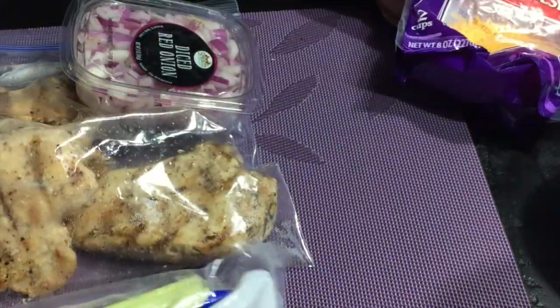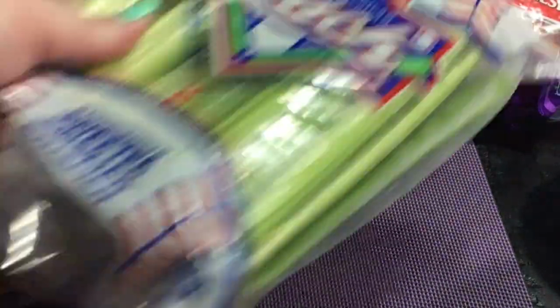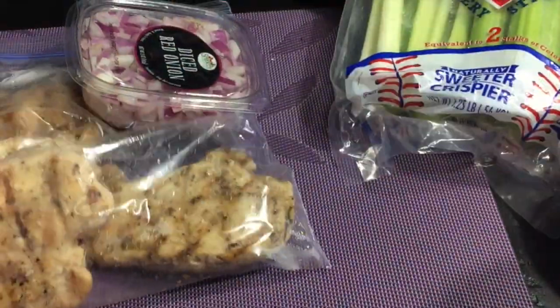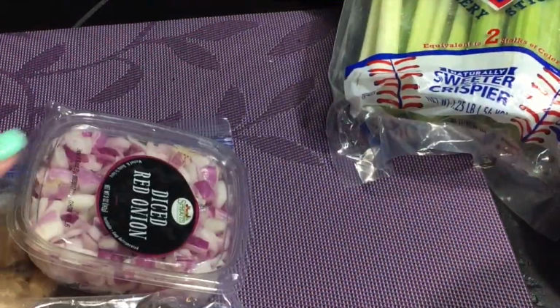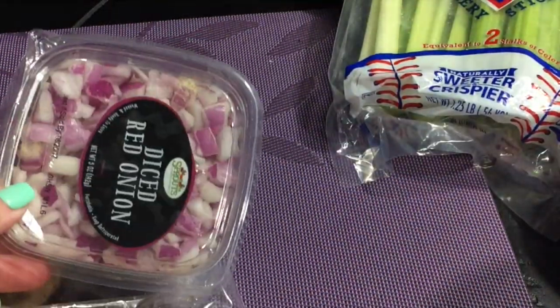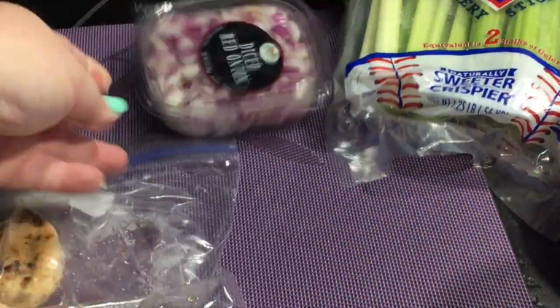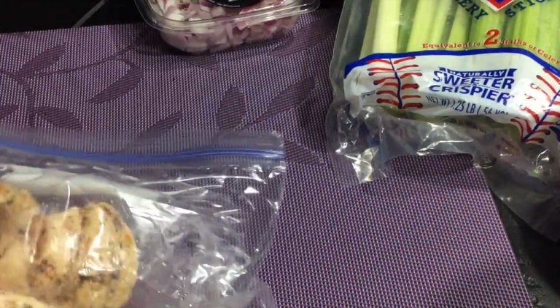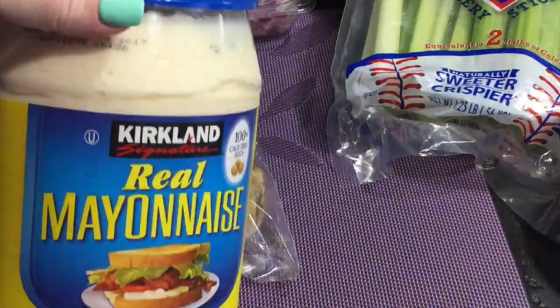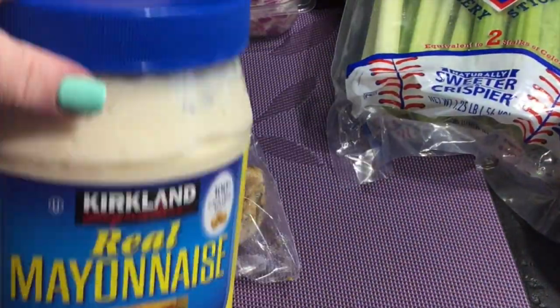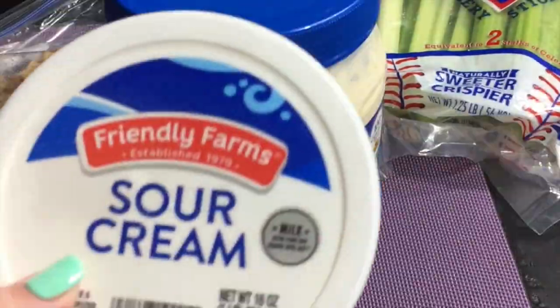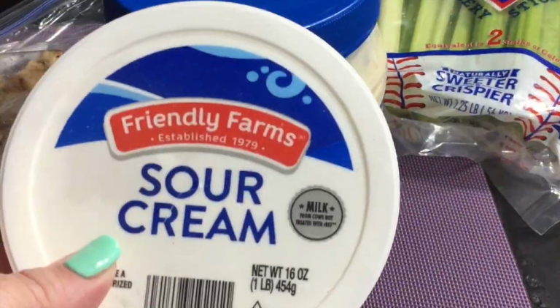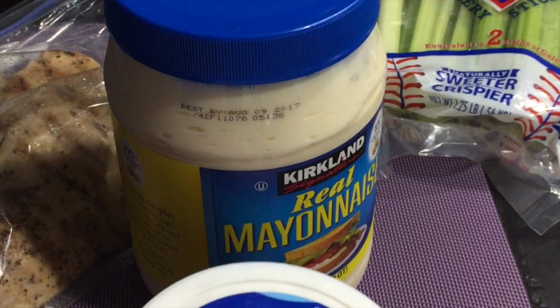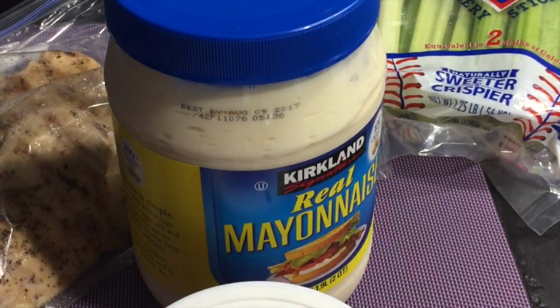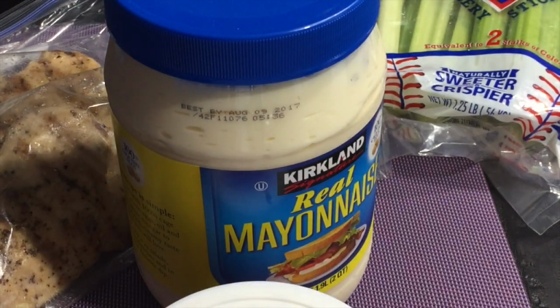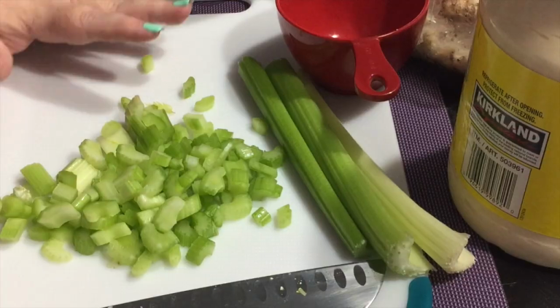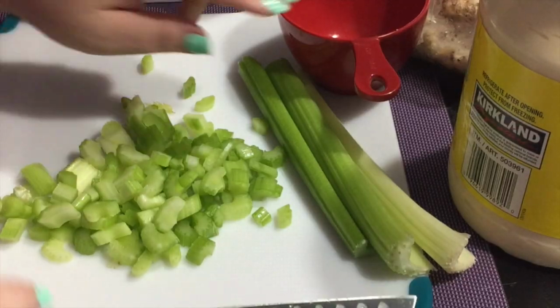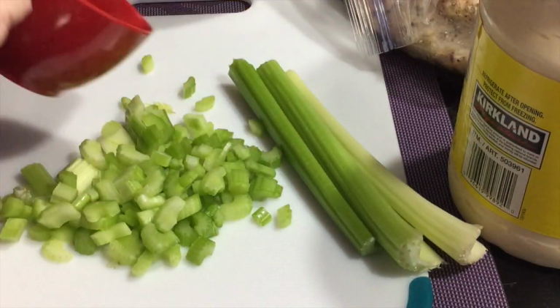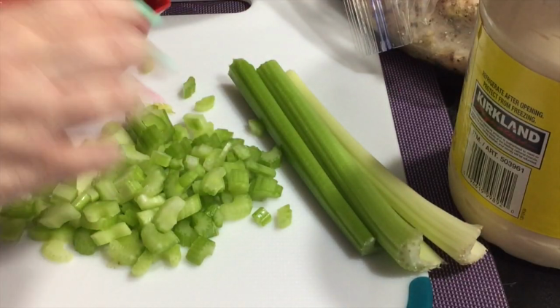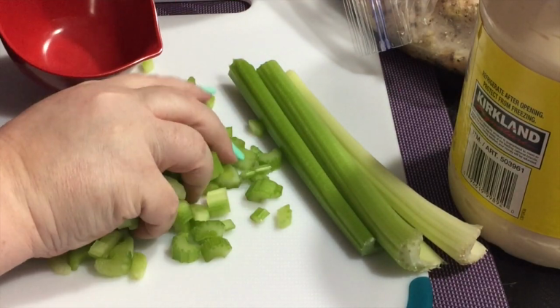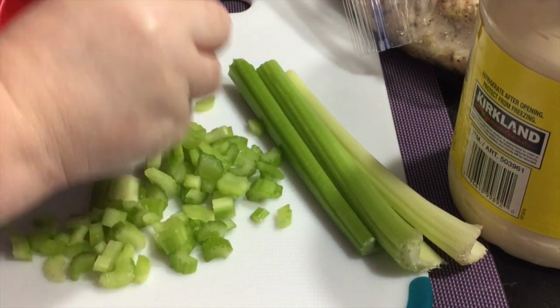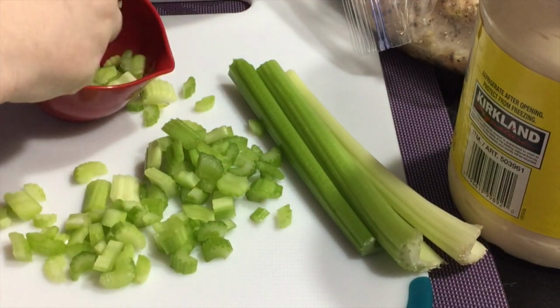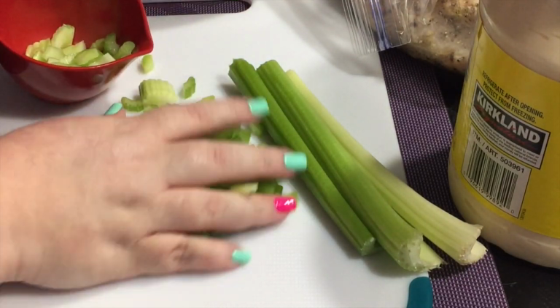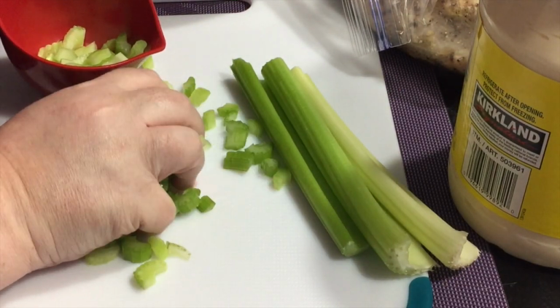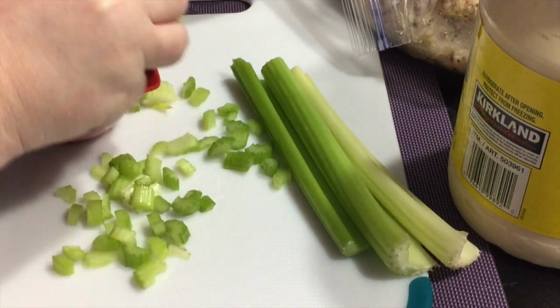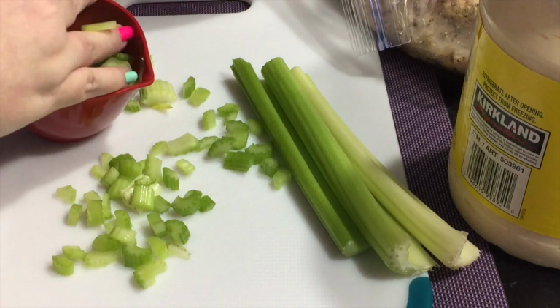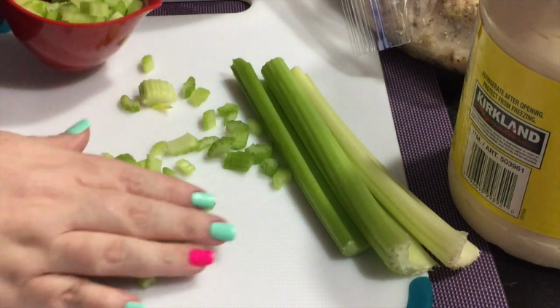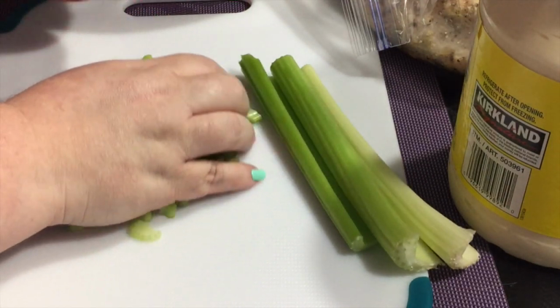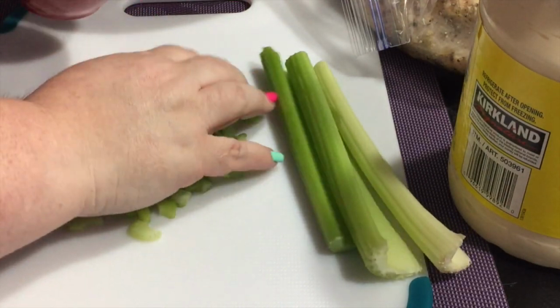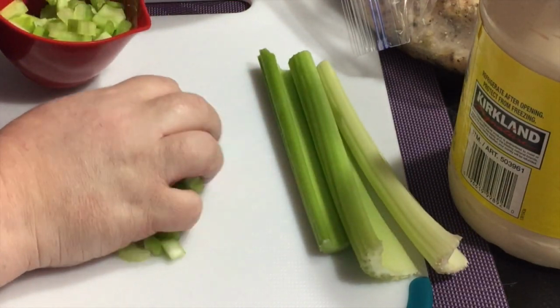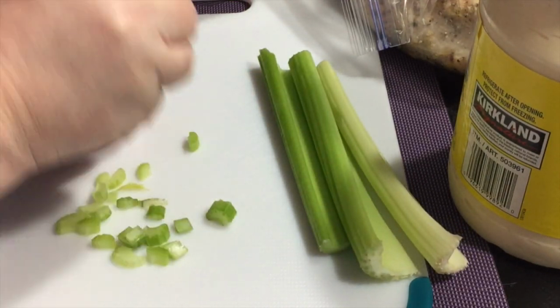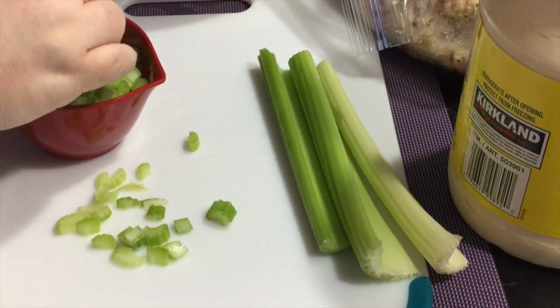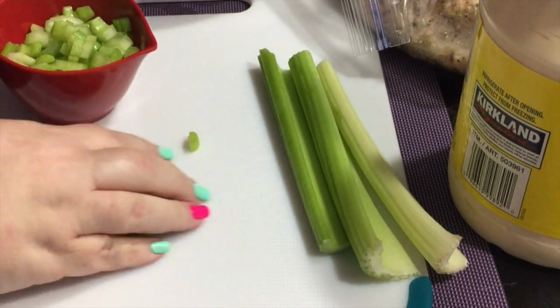This has all the yummy goodness that goes into a loaded baked potato, except we're making it into chicken salad. So I've got some crumbled bacon, some celery, chicken, red onion, some cheddar cheese, and I'm putting this all together in a bowl.